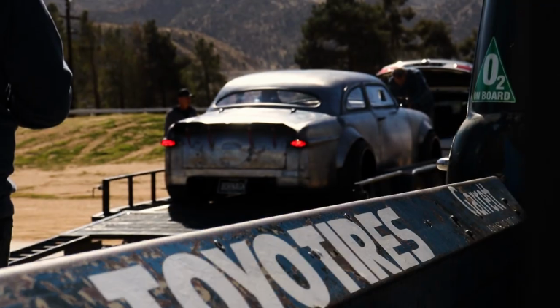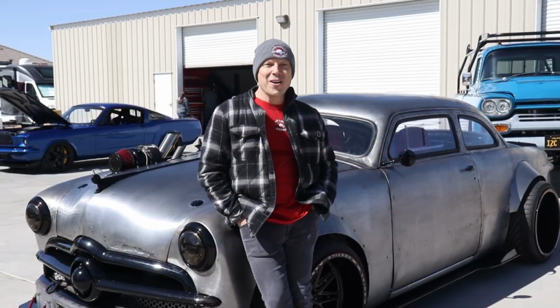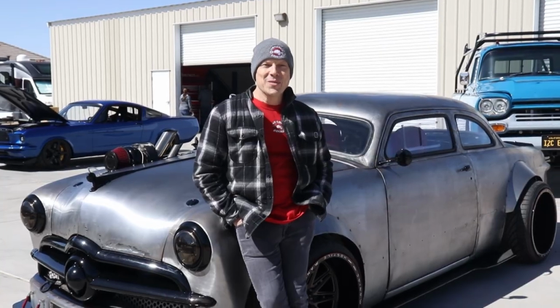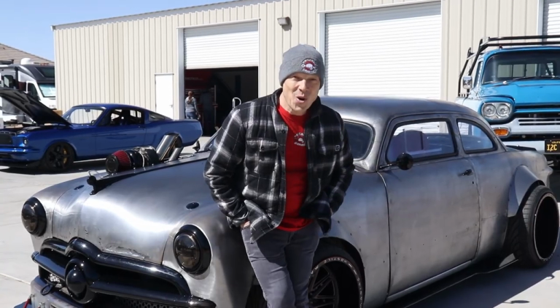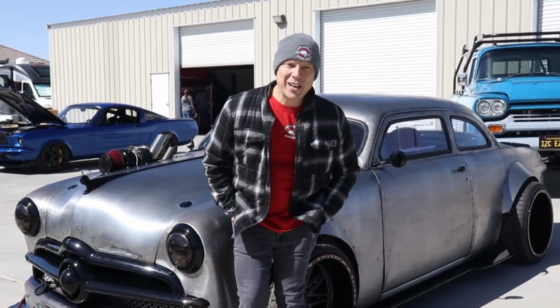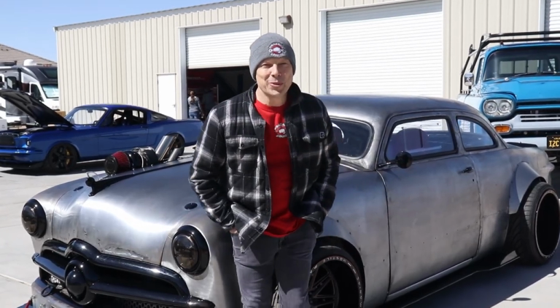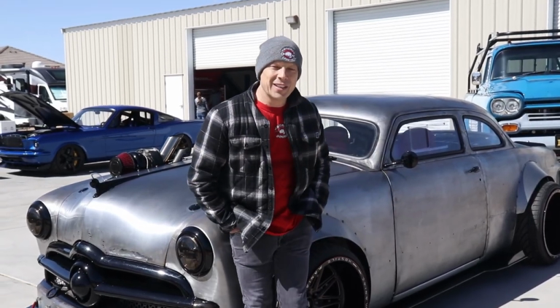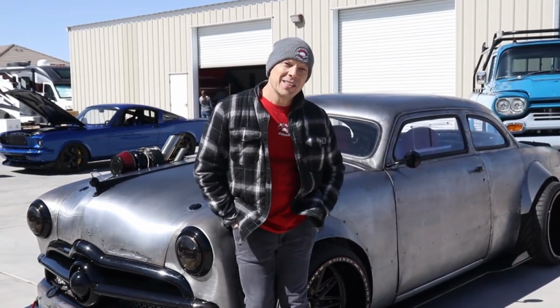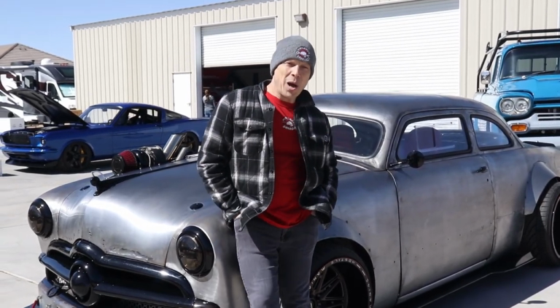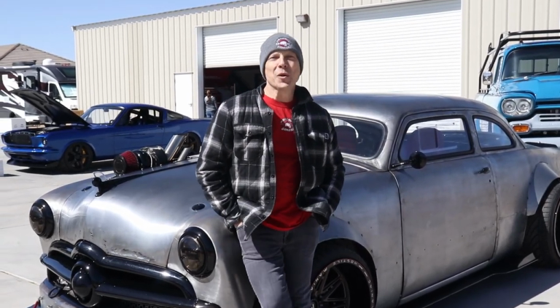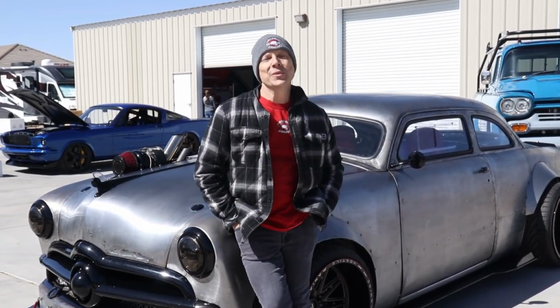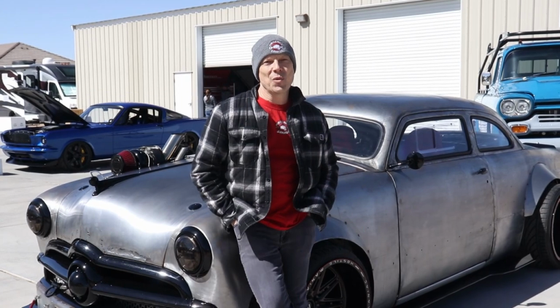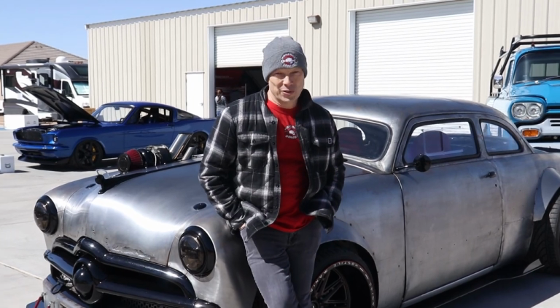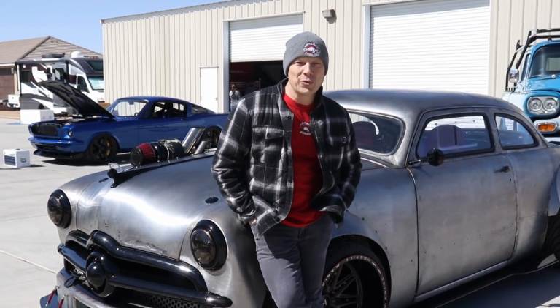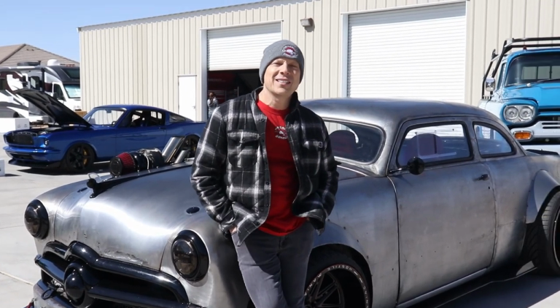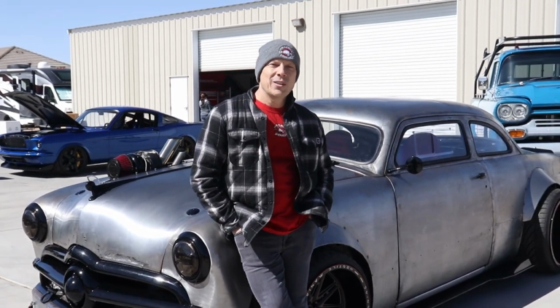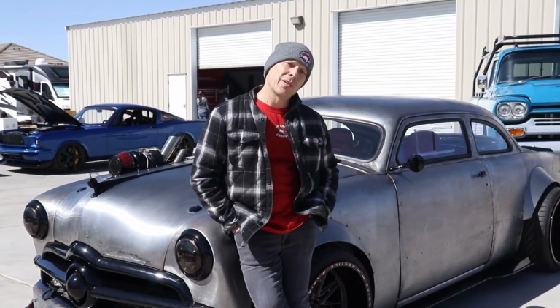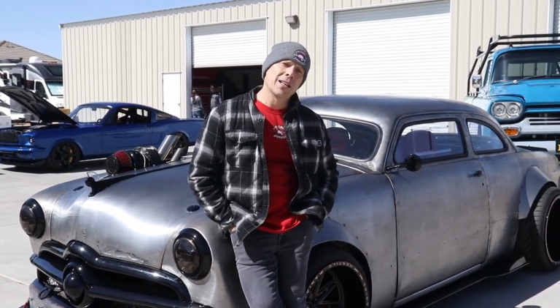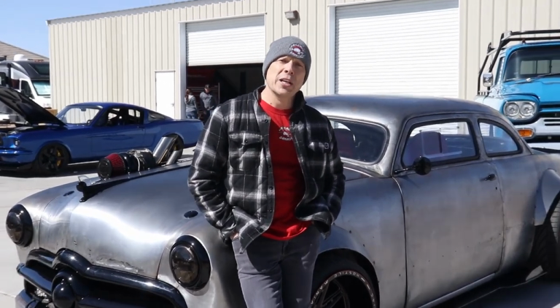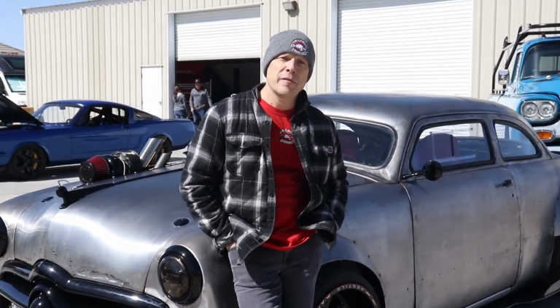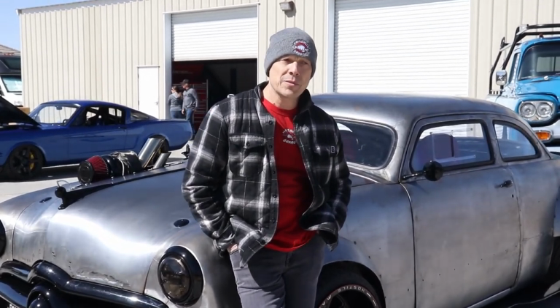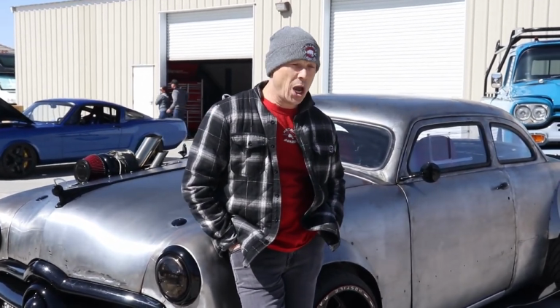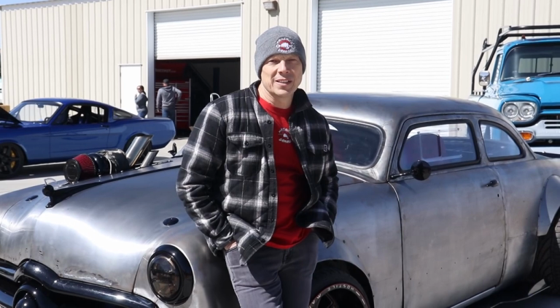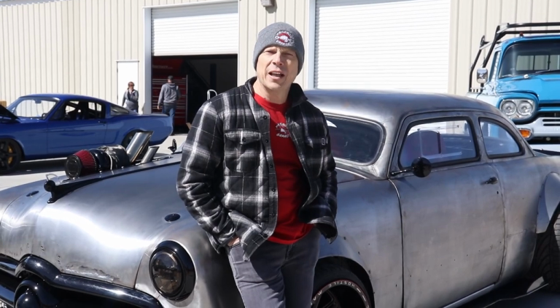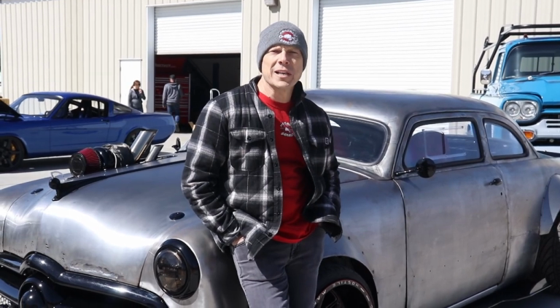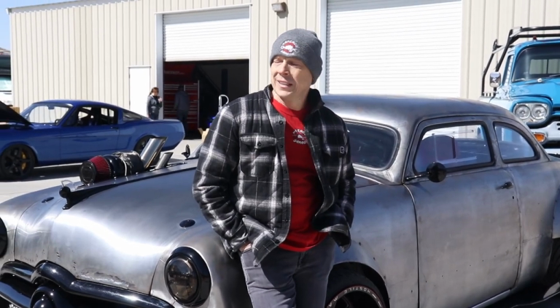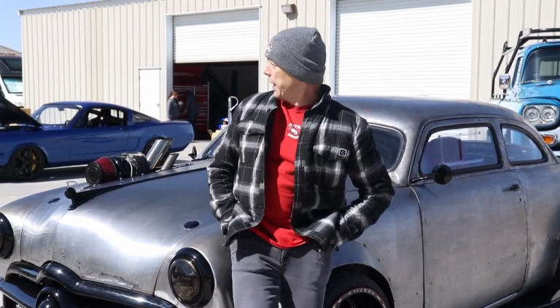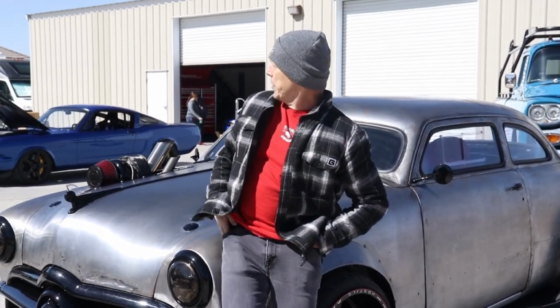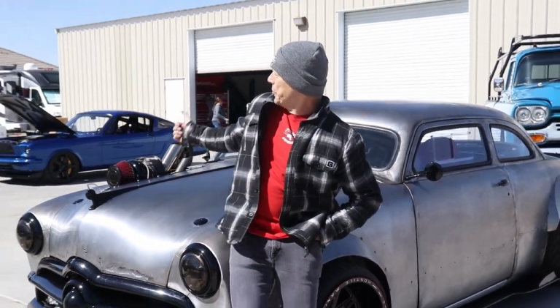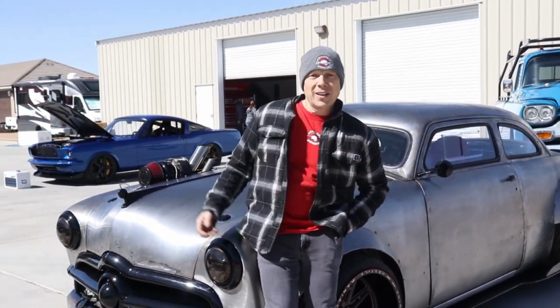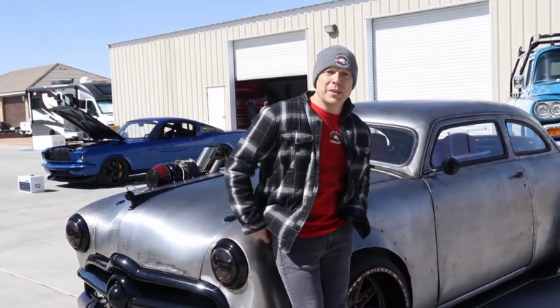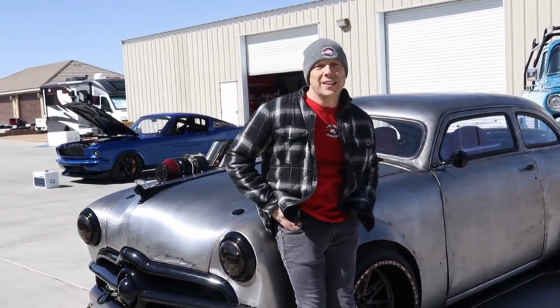Alright, well, we made it to the Boxo photo shoot this morning, drove through the night. We're over at RJ Fab's shop in Southern California, and we're here with the big leagues.